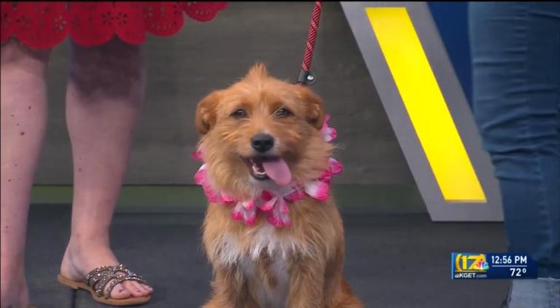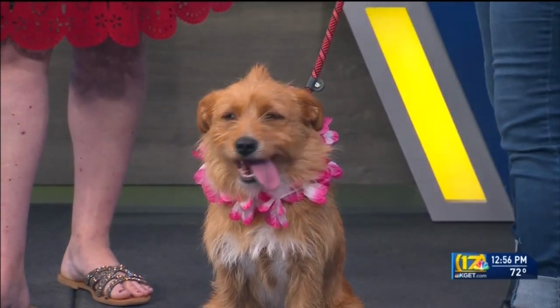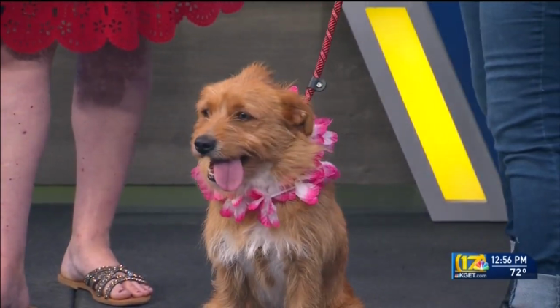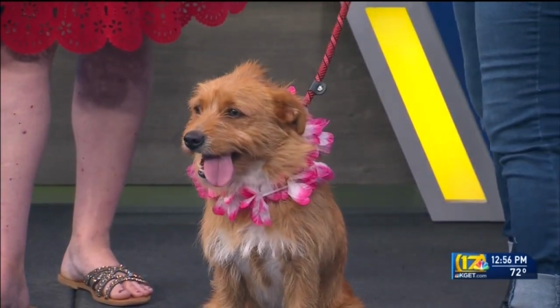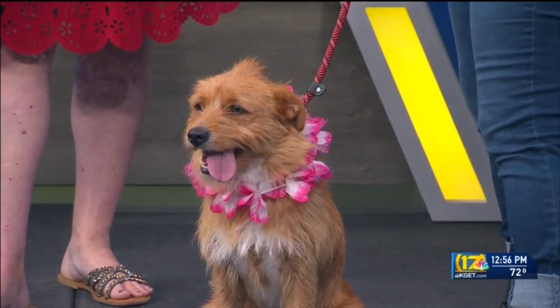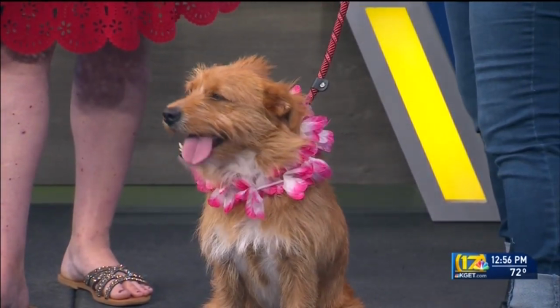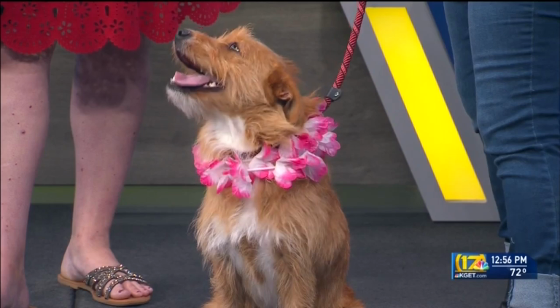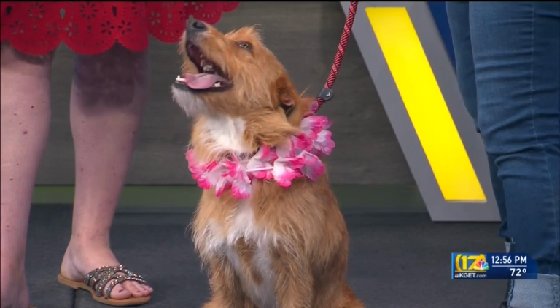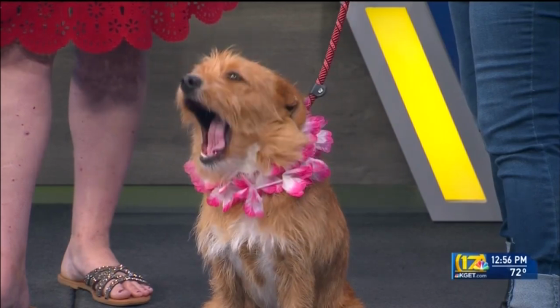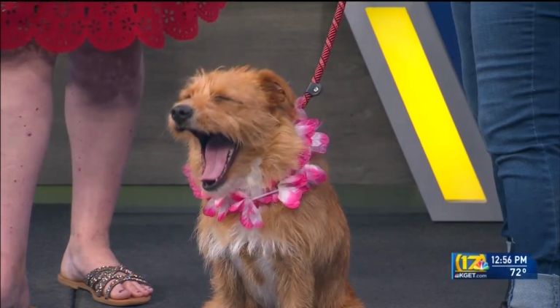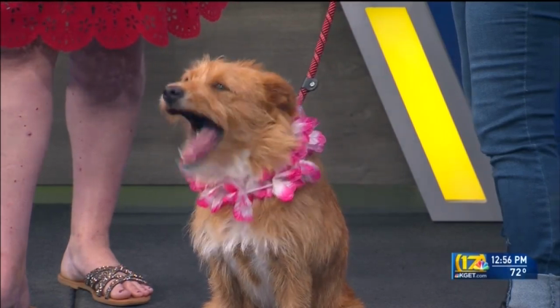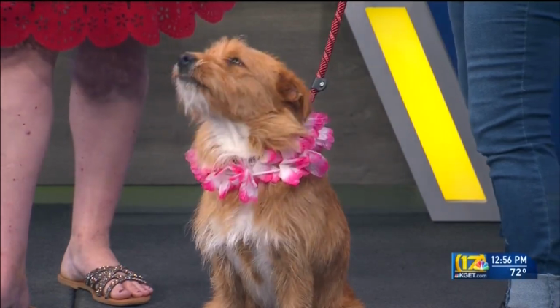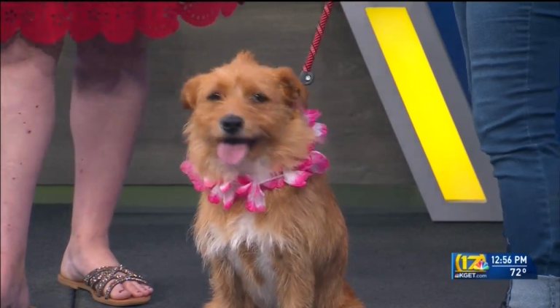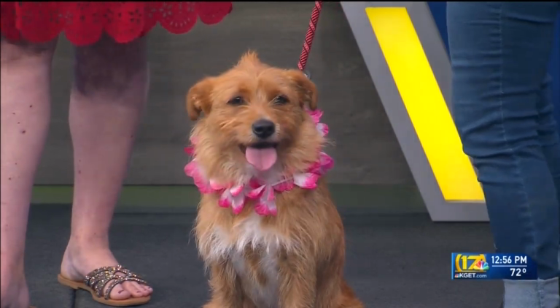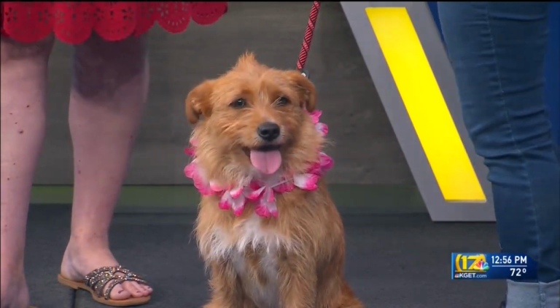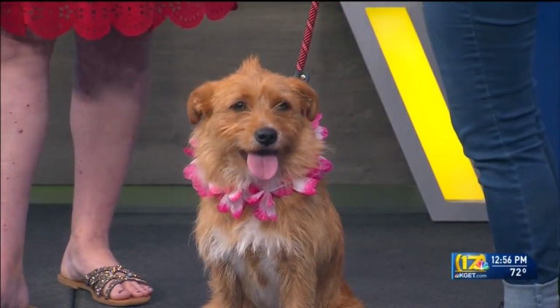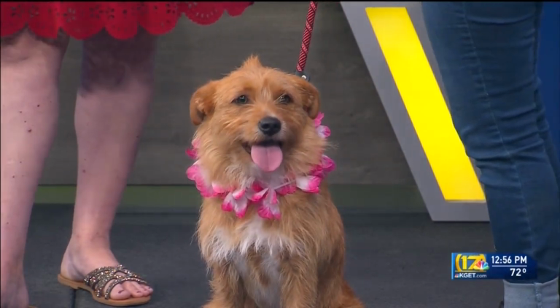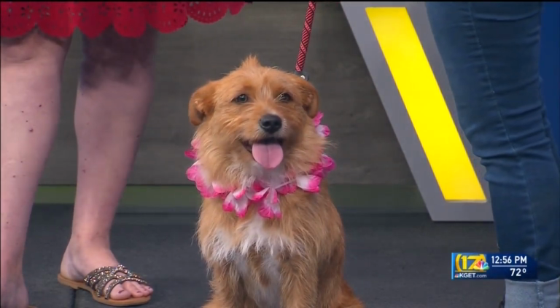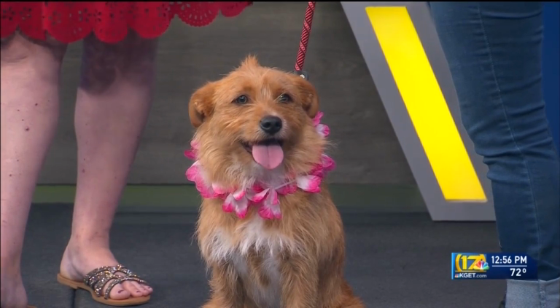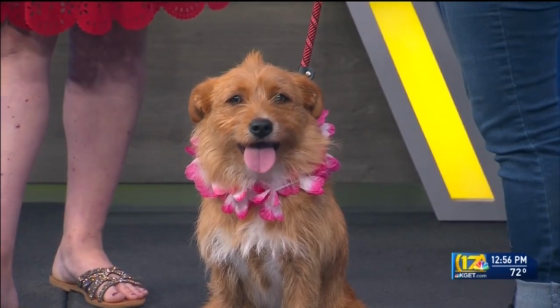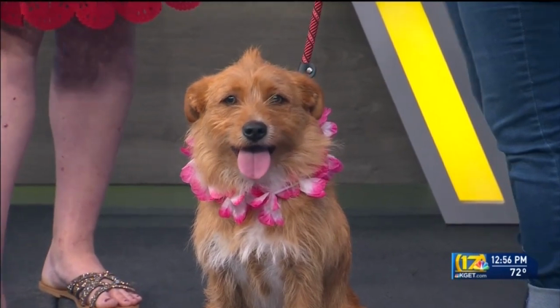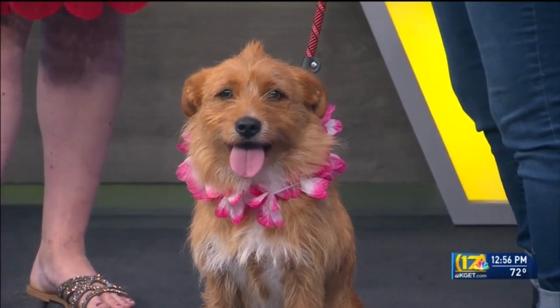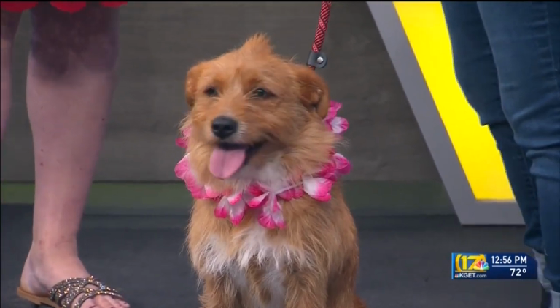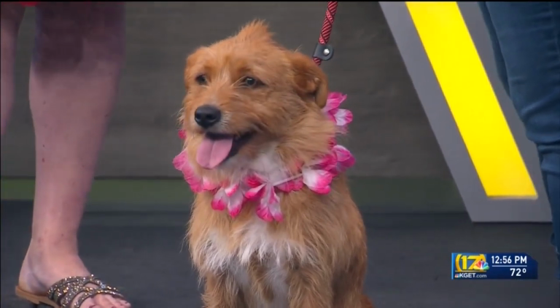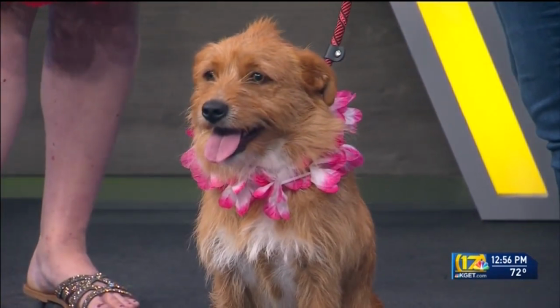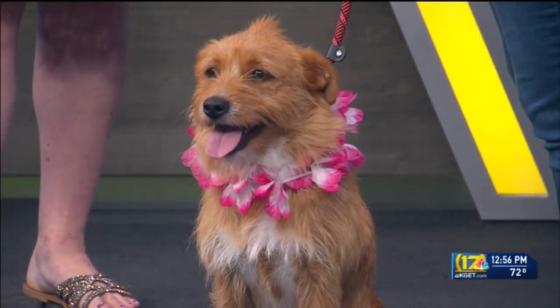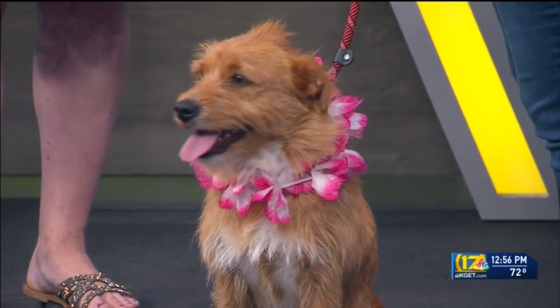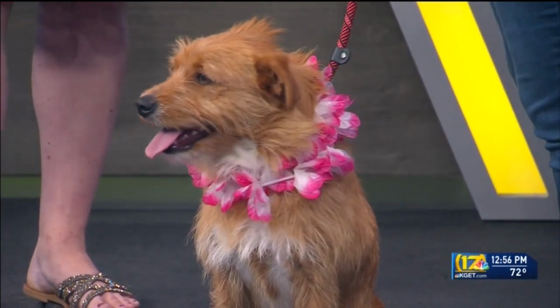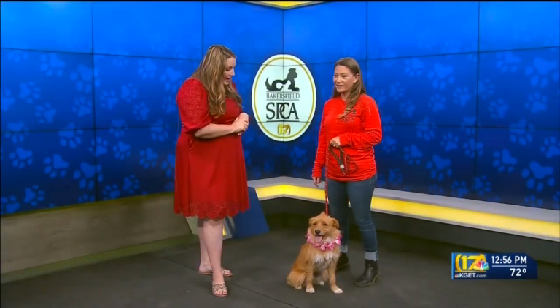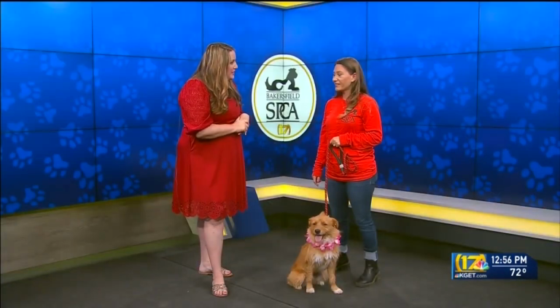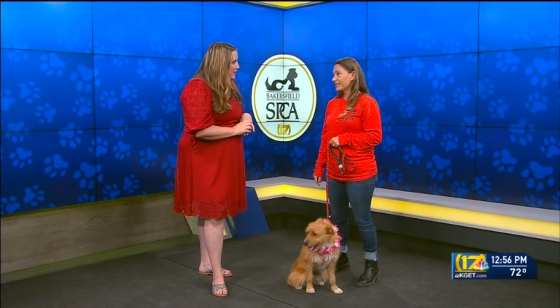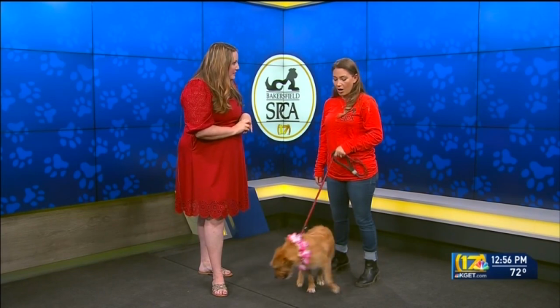Obviously we want her to have her forever home, someone new to cuddle with. We missed it just a minute ago — she had laid down with her sweet little princess paws crossed and set her little chin down. So what kind of family do you think would be a great family?